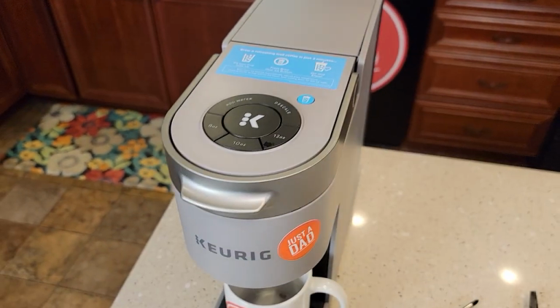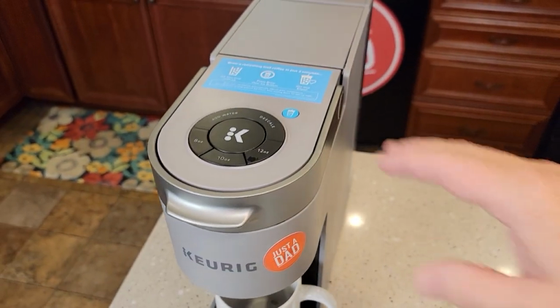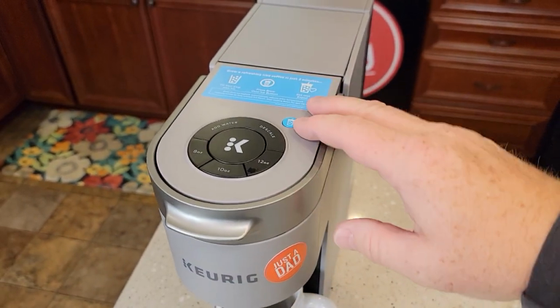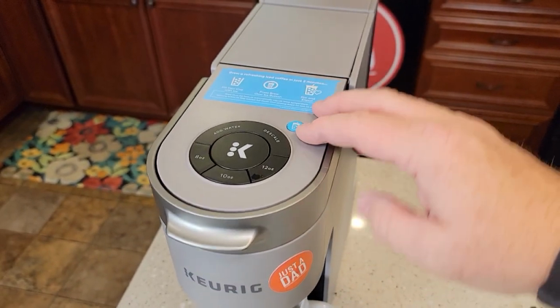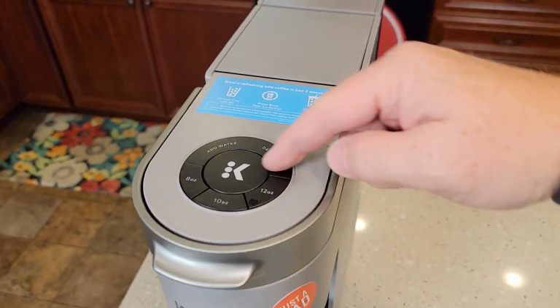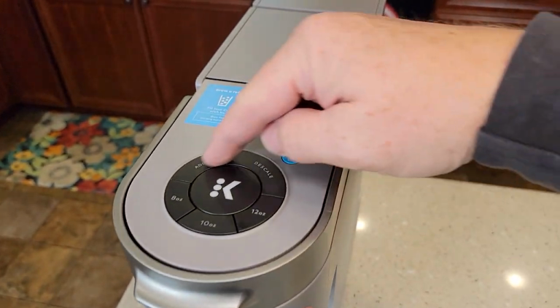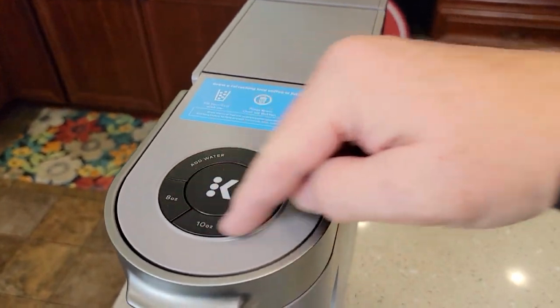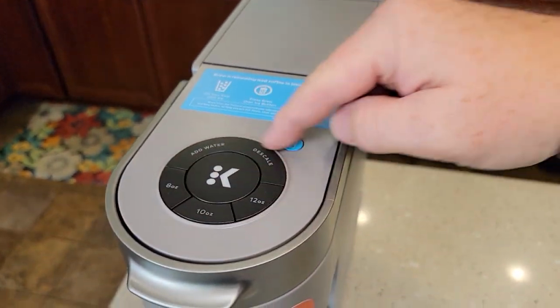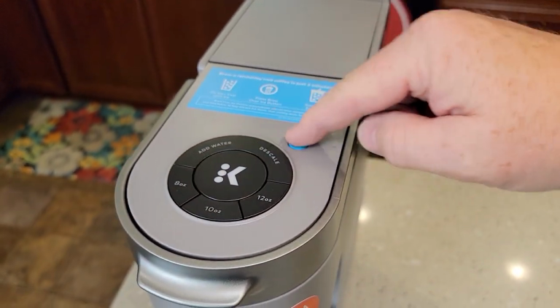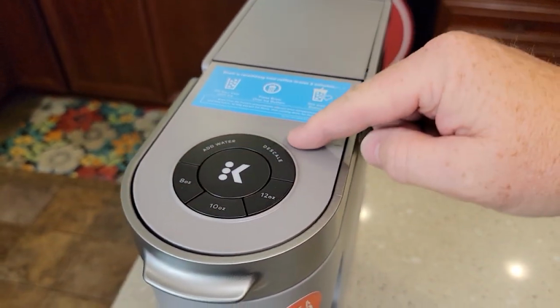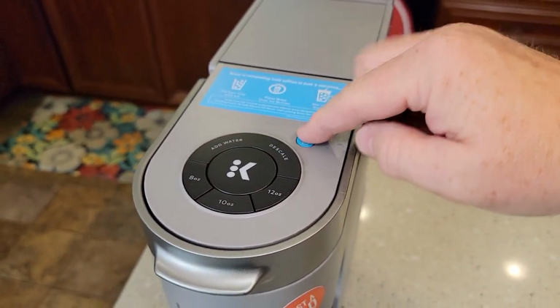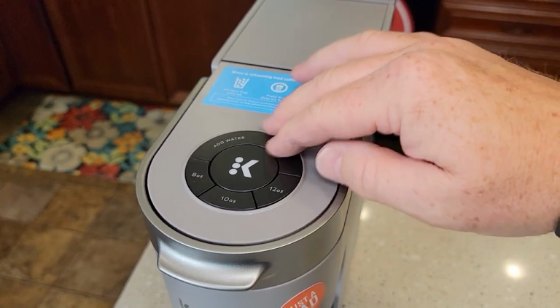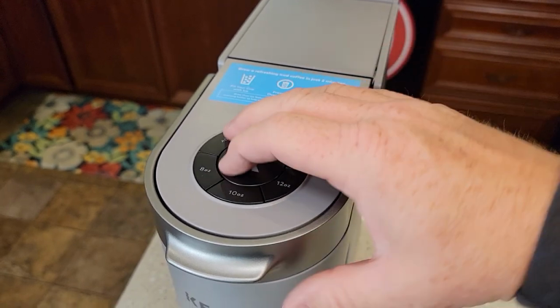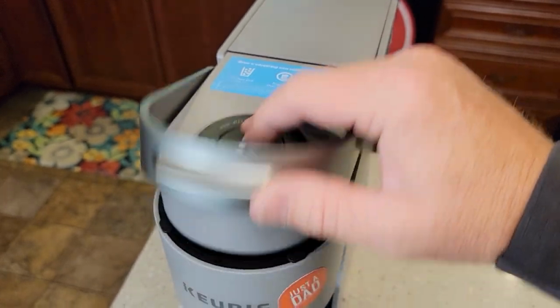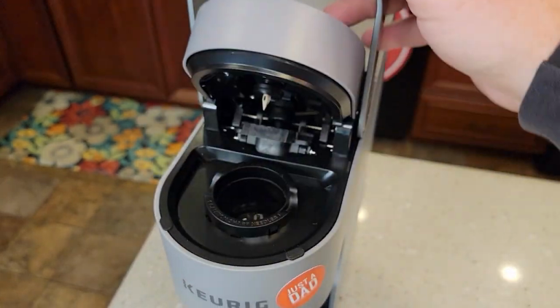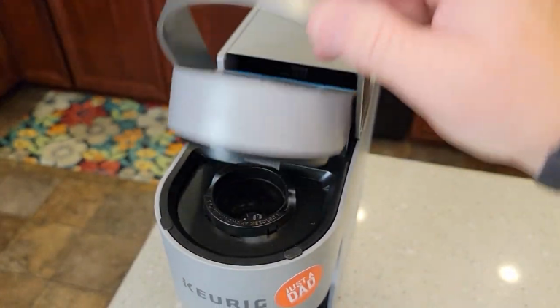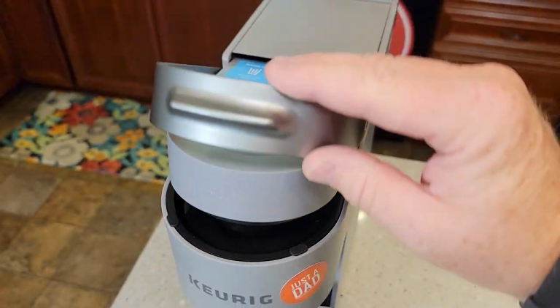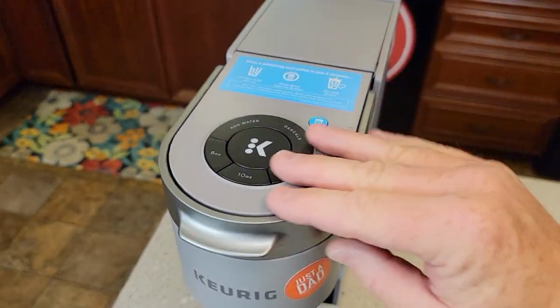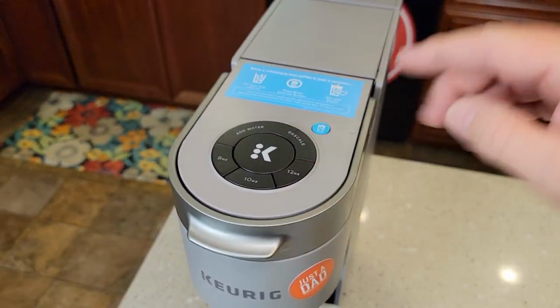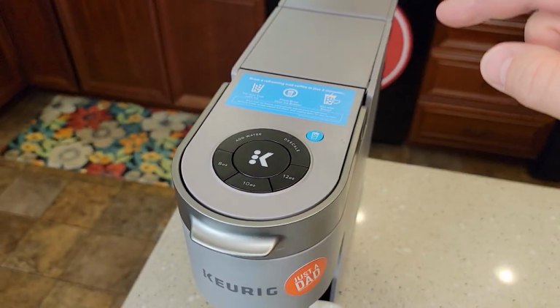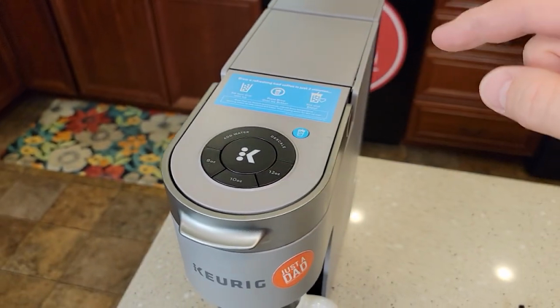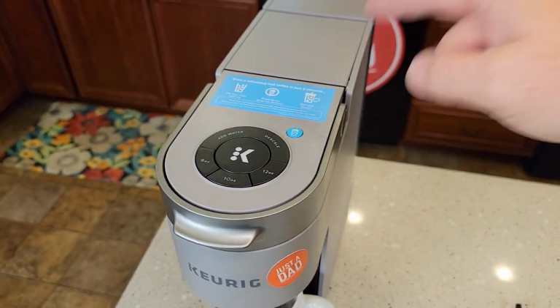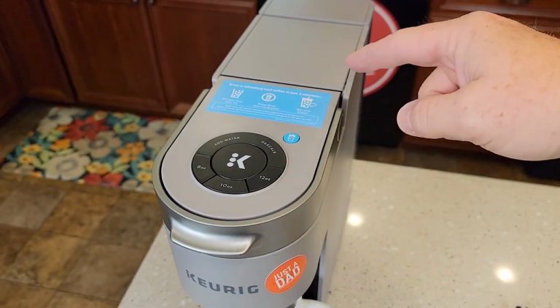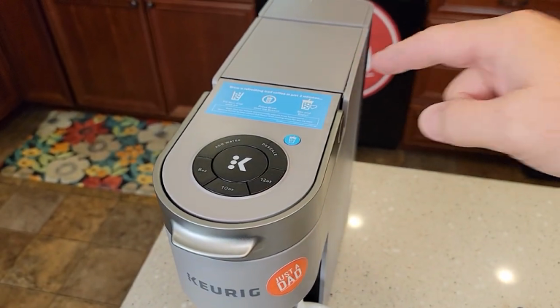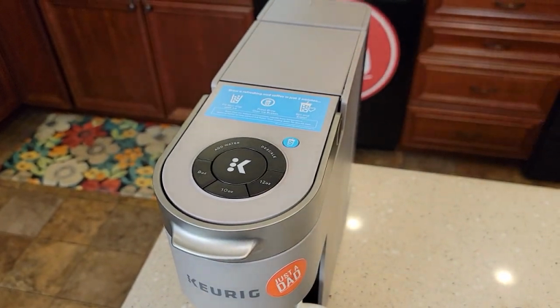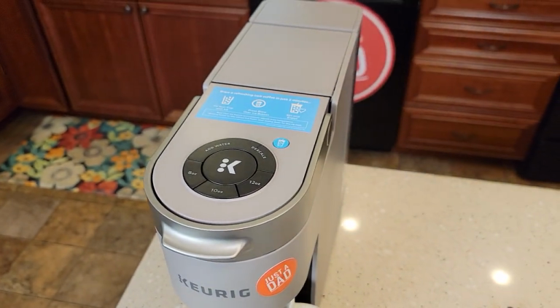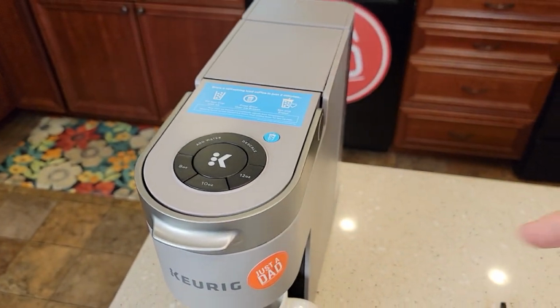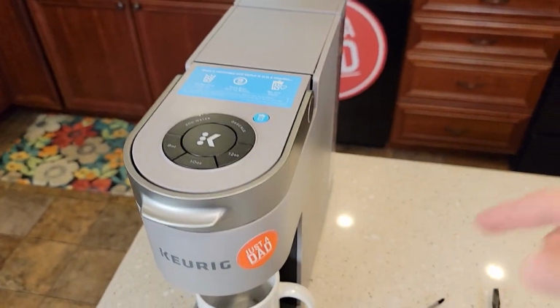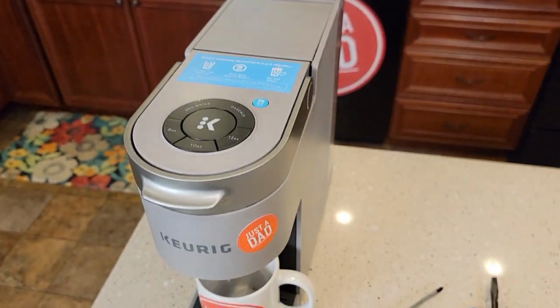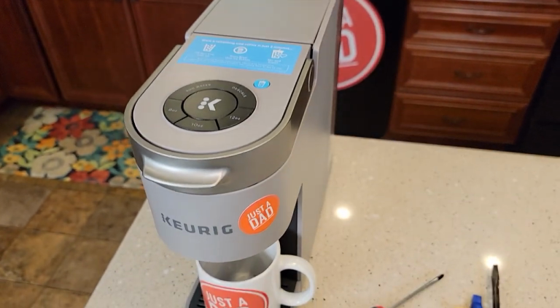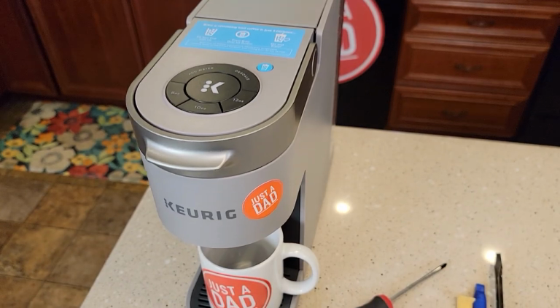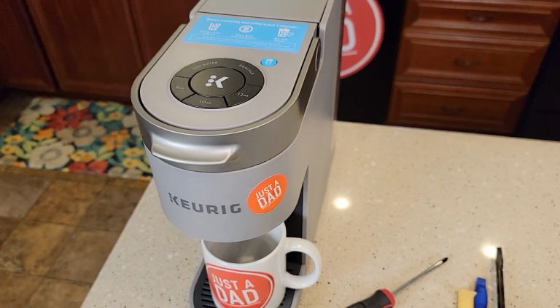This fixes the issue when nothing powers up — you've got it plugged in but can't get any power. The first thing we're going to do is unplug it so that we can work on it.